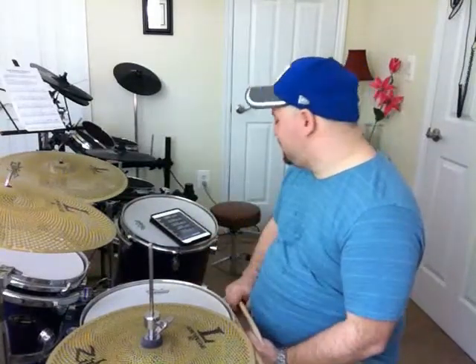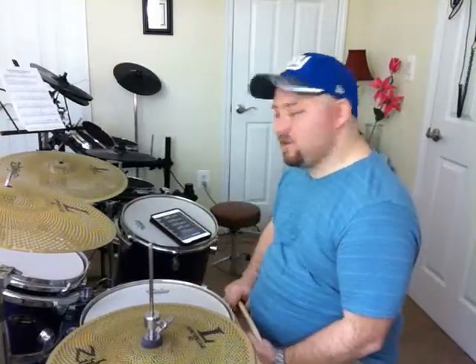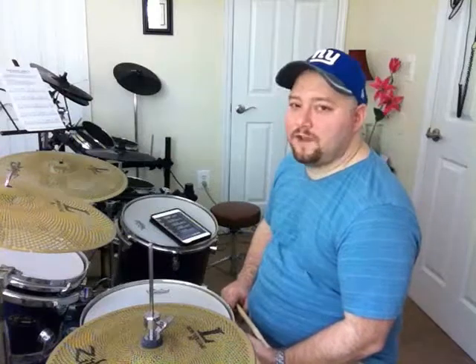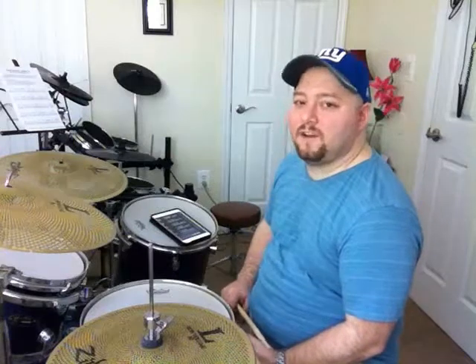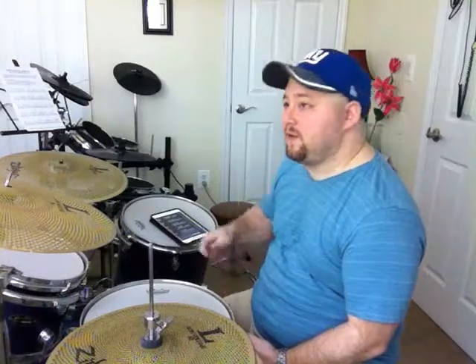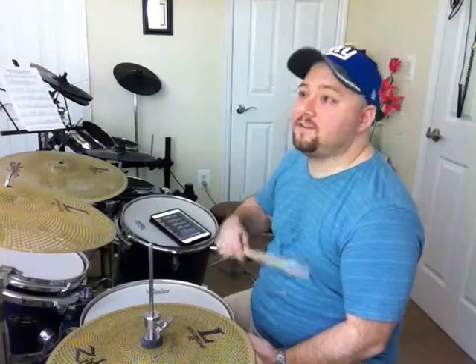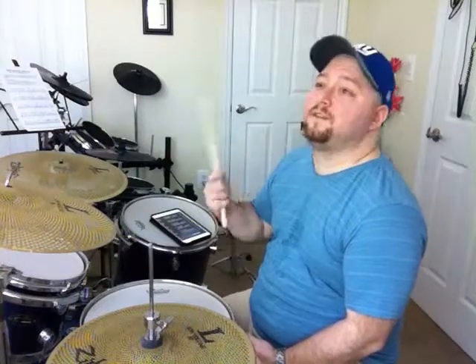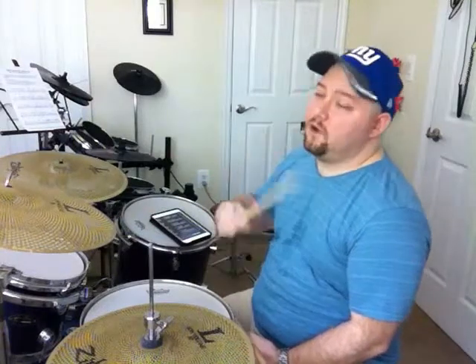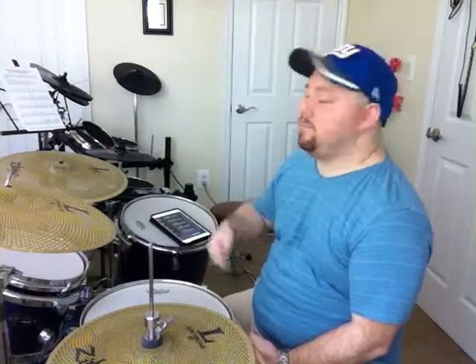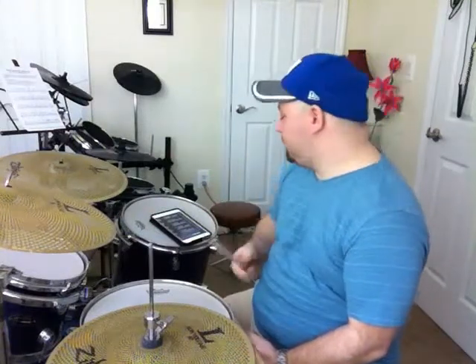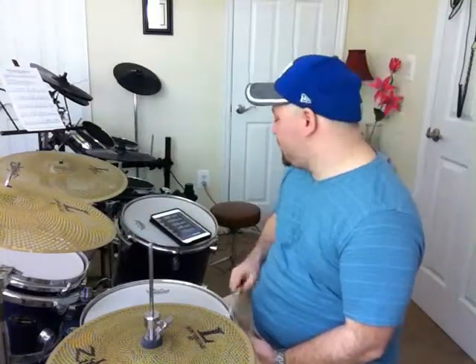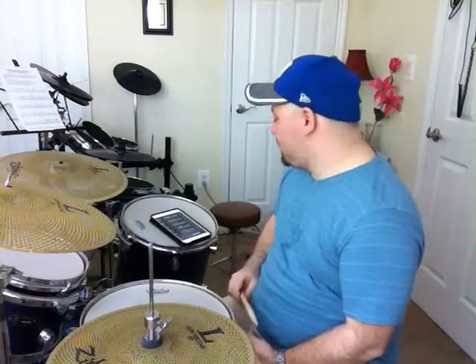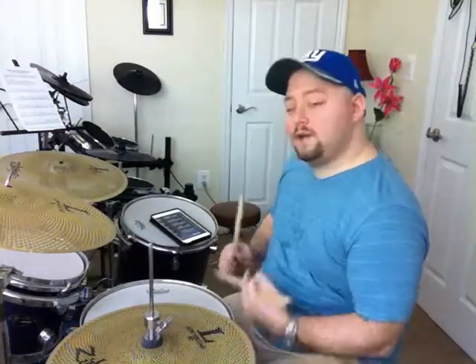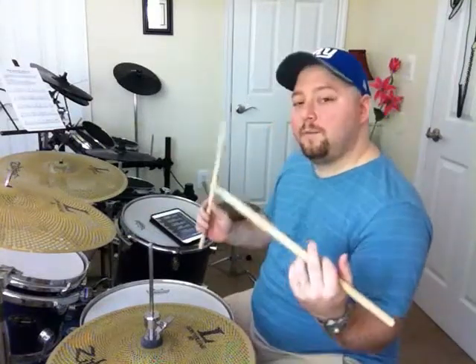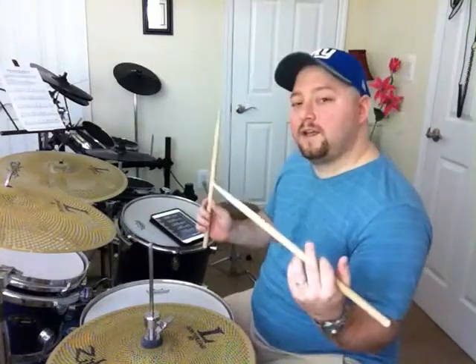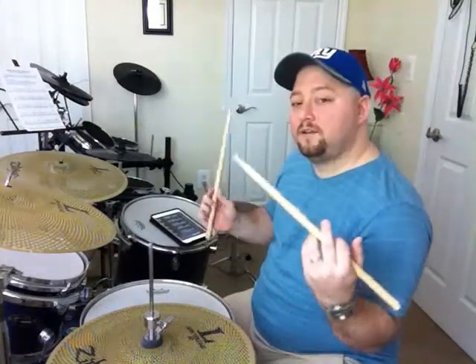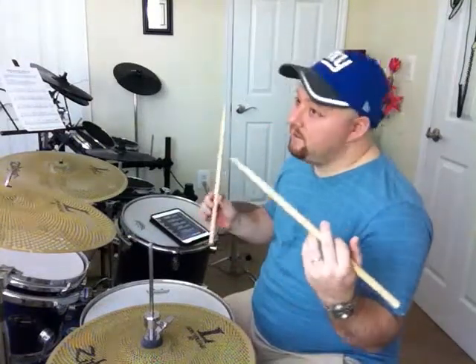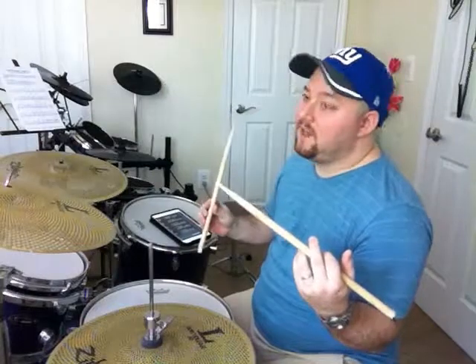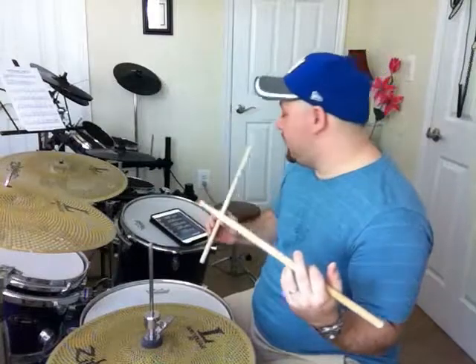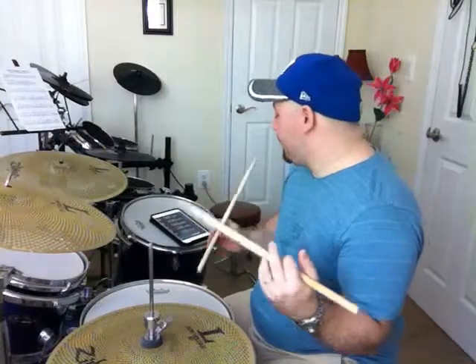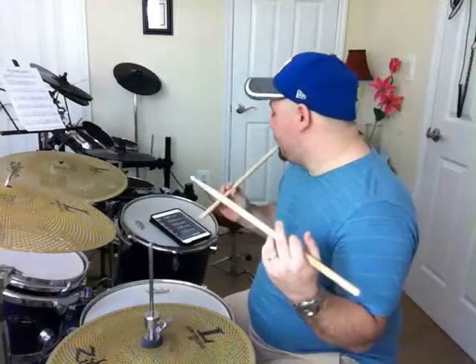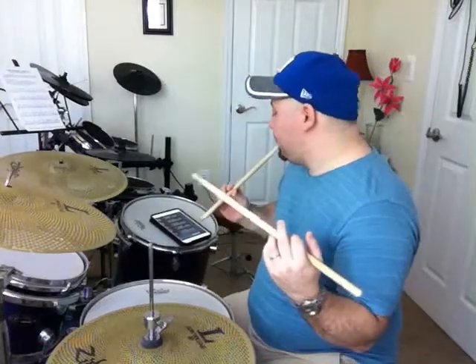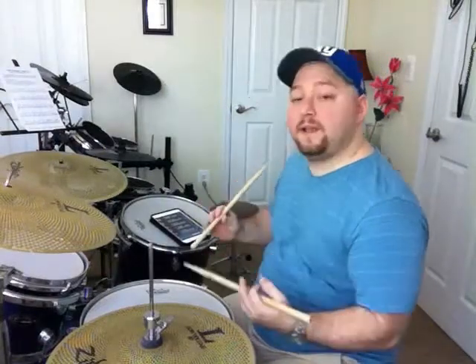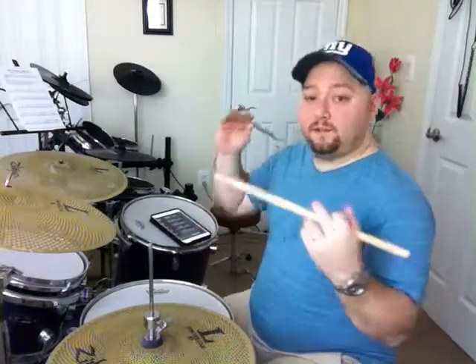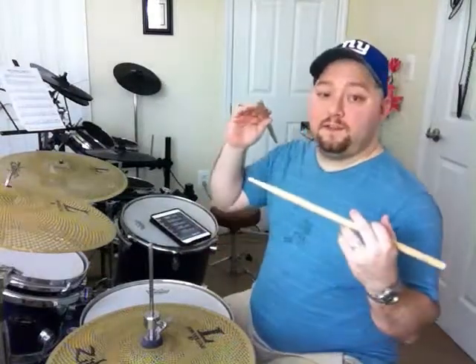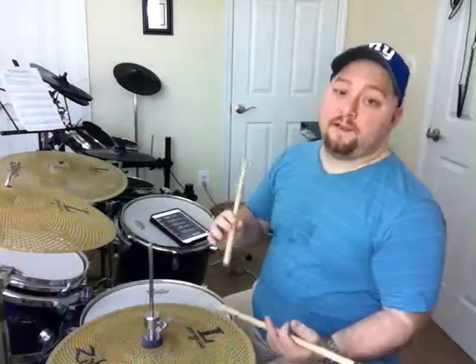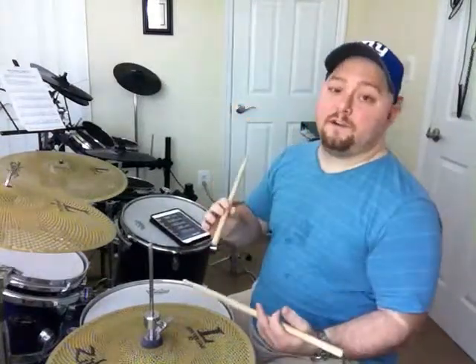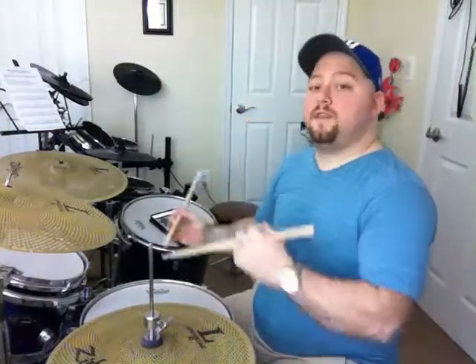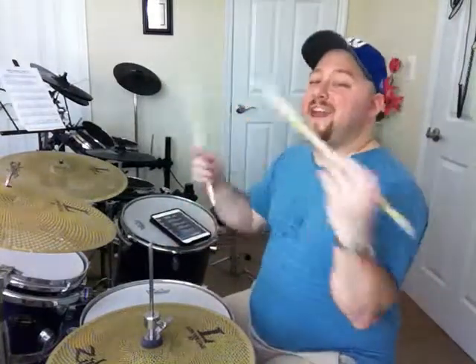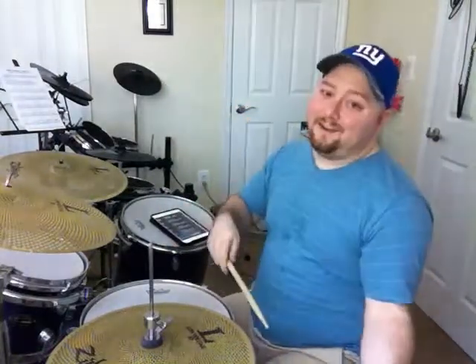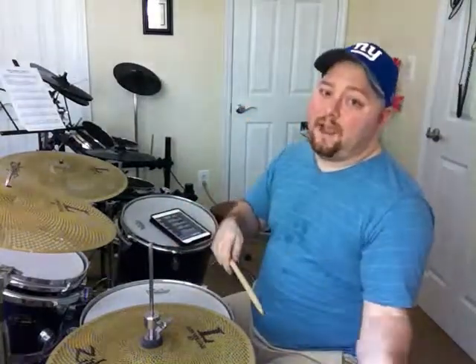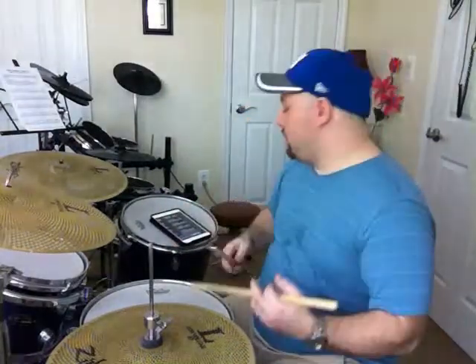I'm having a hard time explaining this, talking and playing at the same time. I'm going to play like I did the last time — I'm going to play the sticking first, and then I'm going to add the drag.